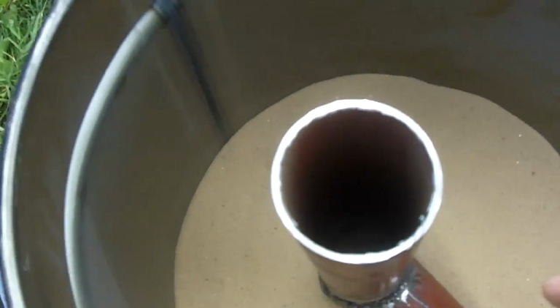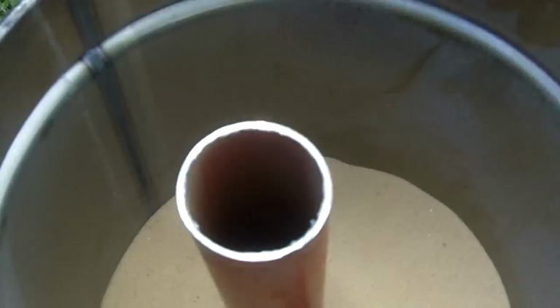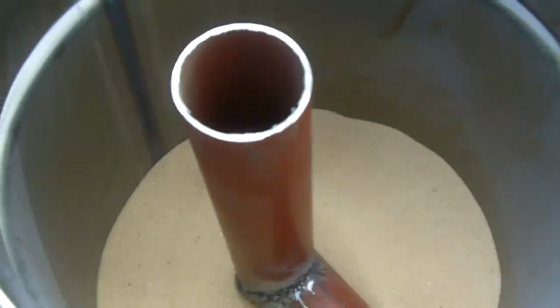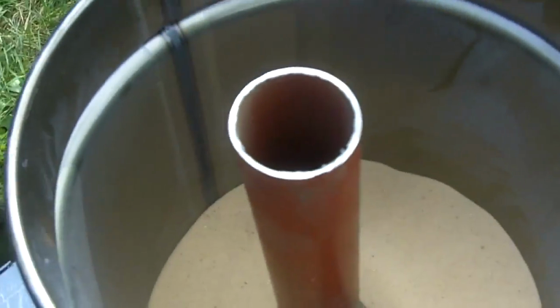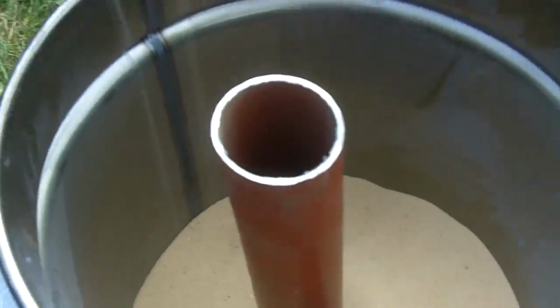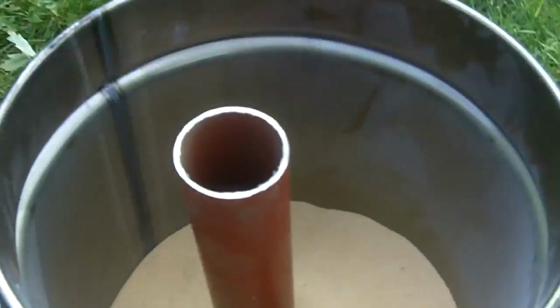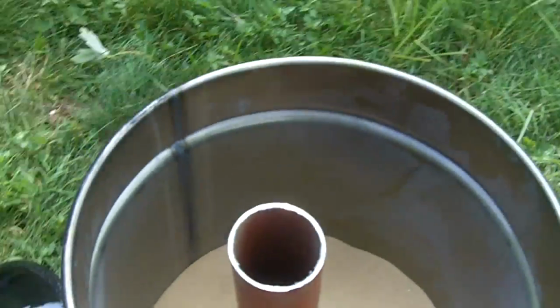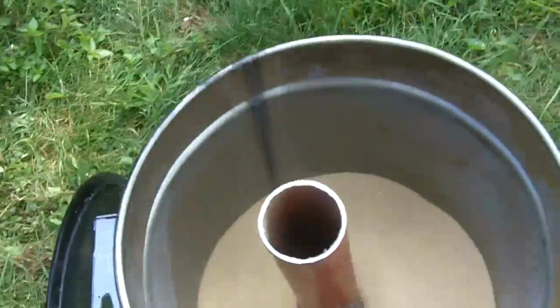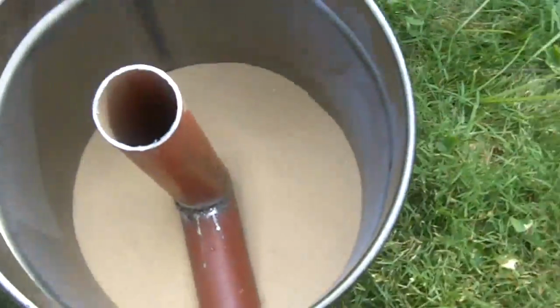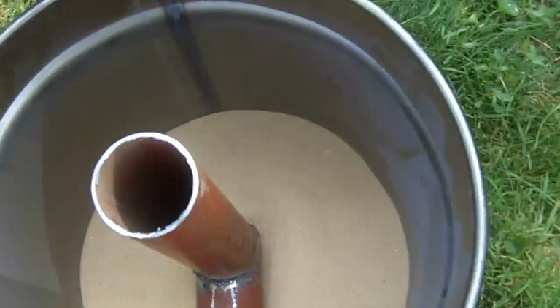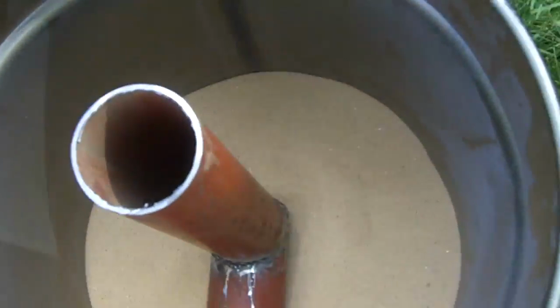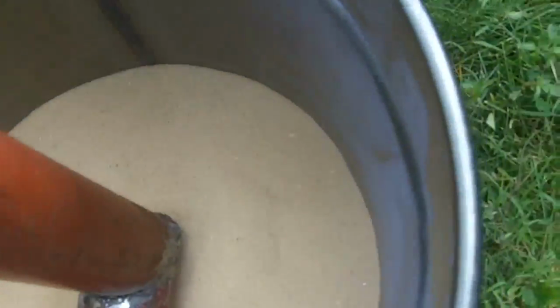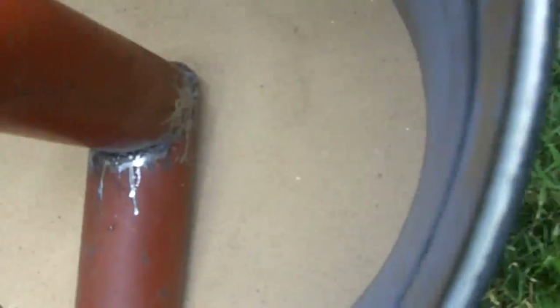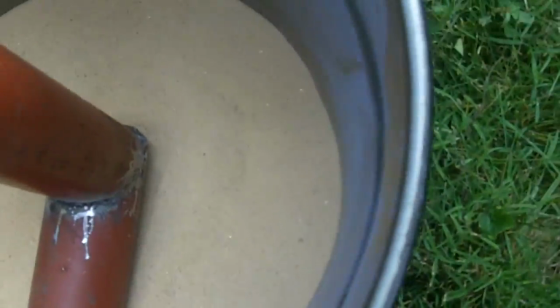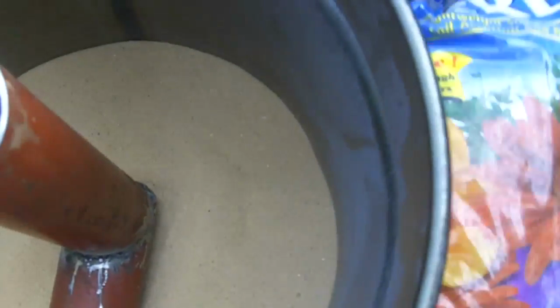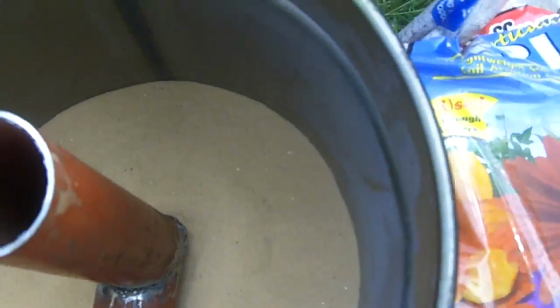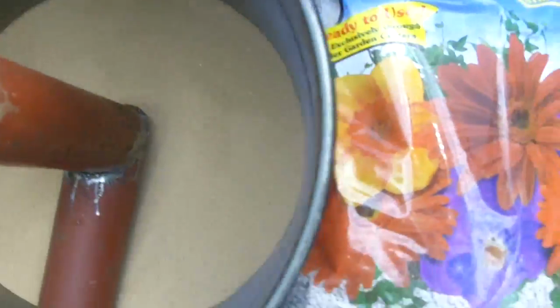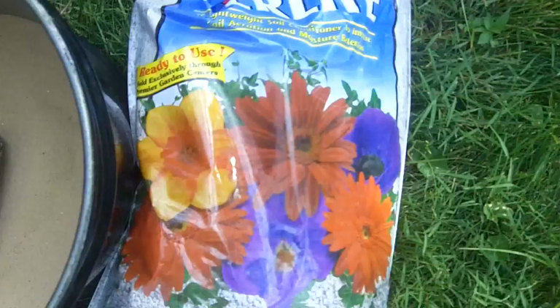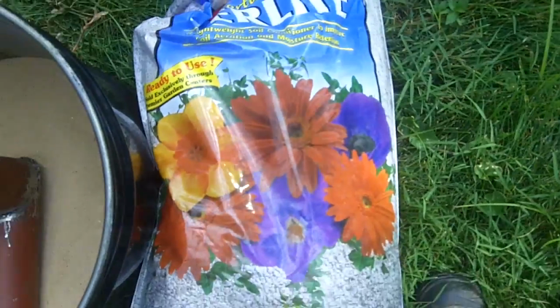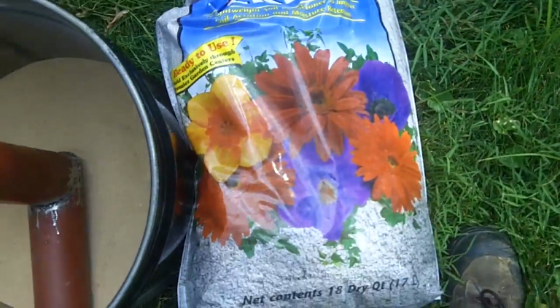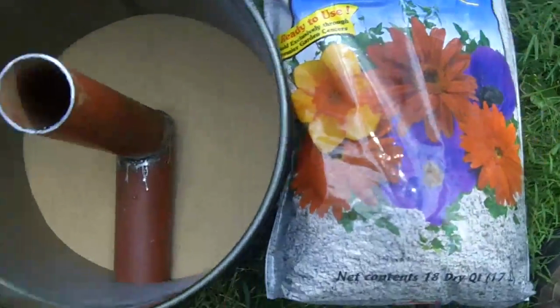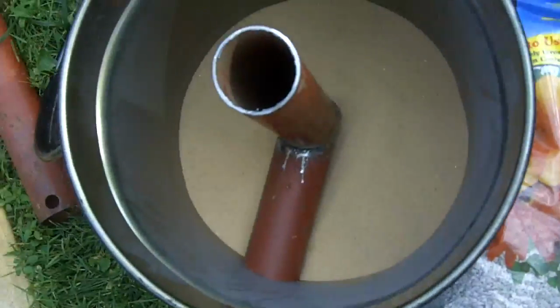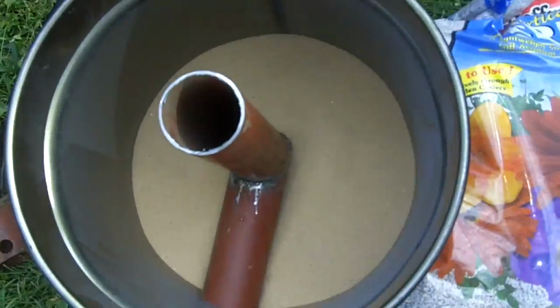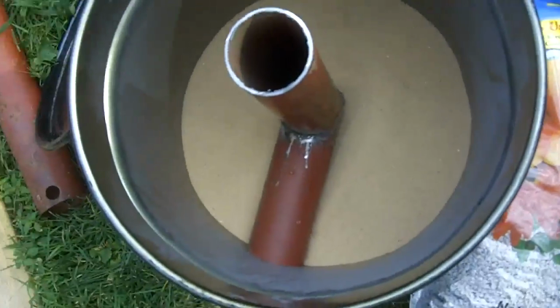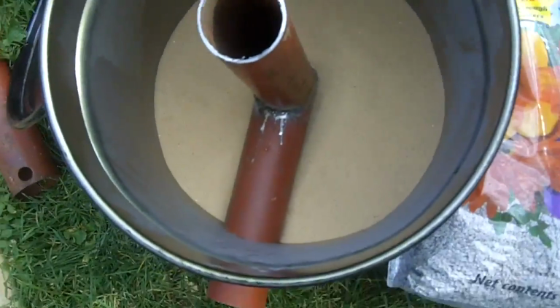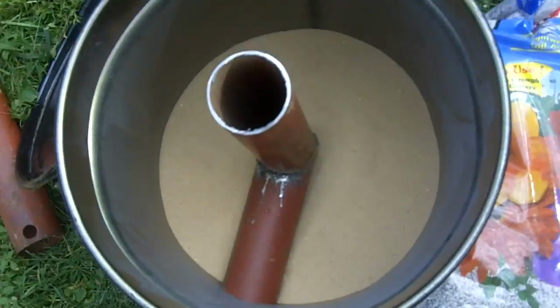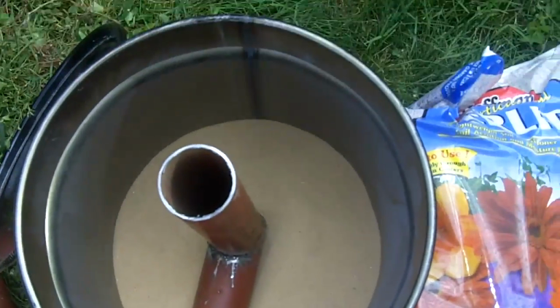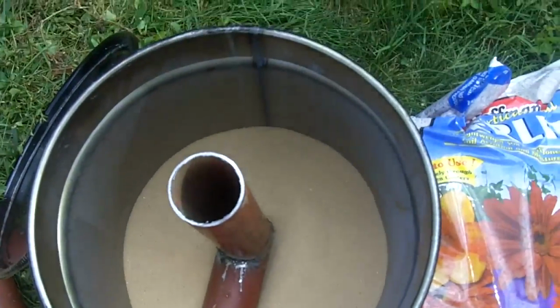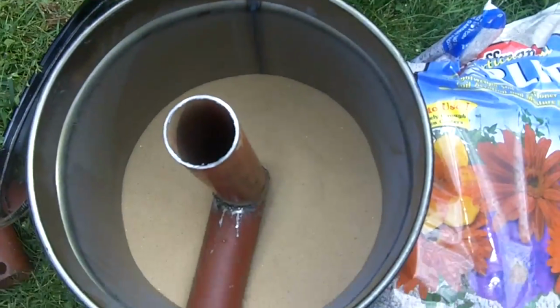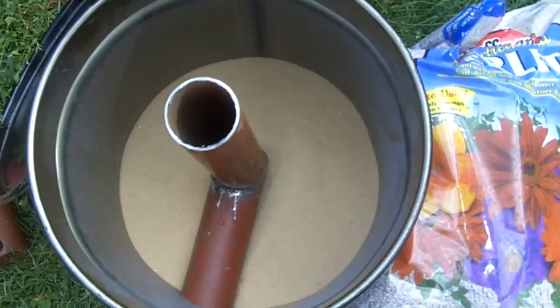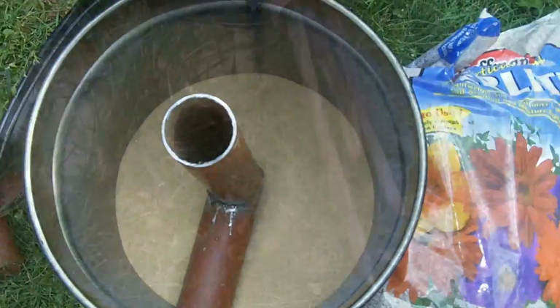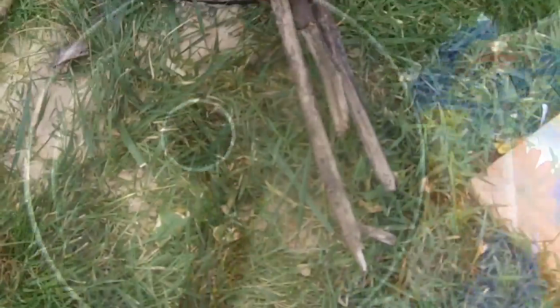I'm going to assemble the whole thing. I also have a bag of perlite that I'm going to dump in as insulation around the outside.